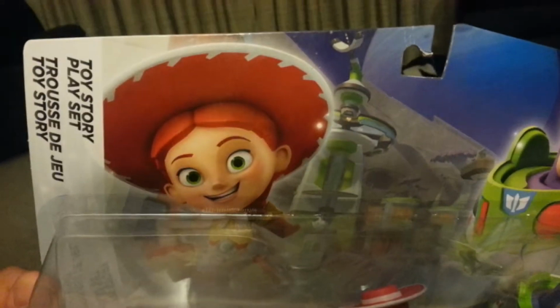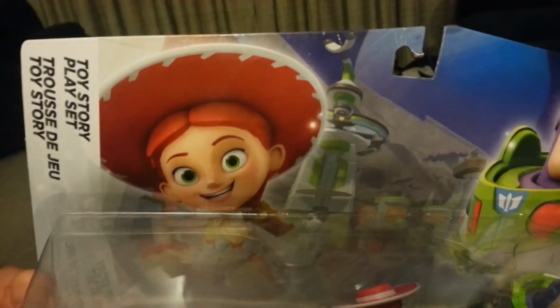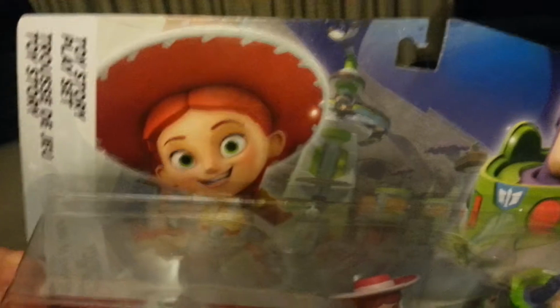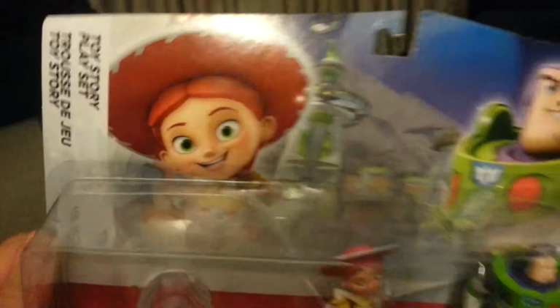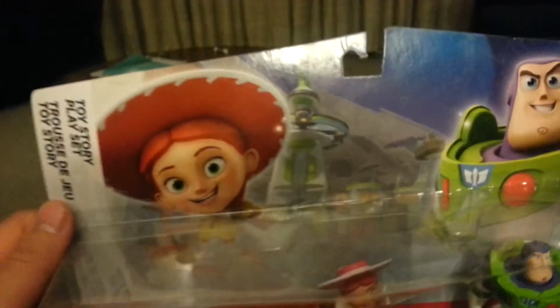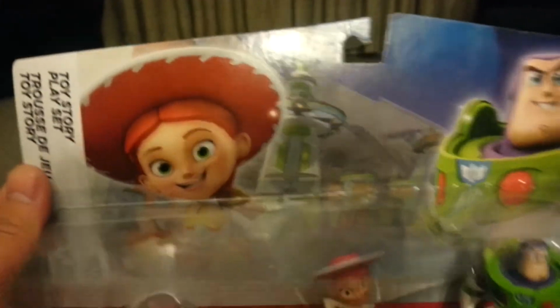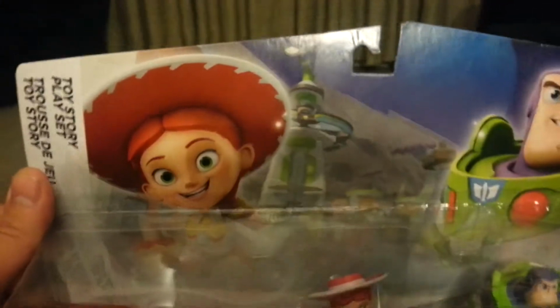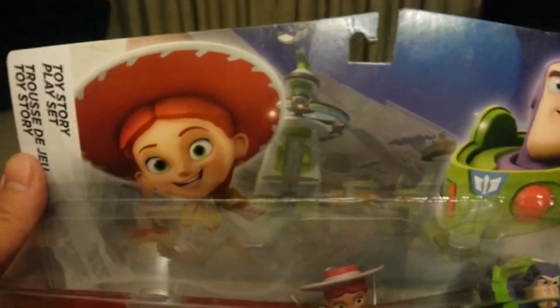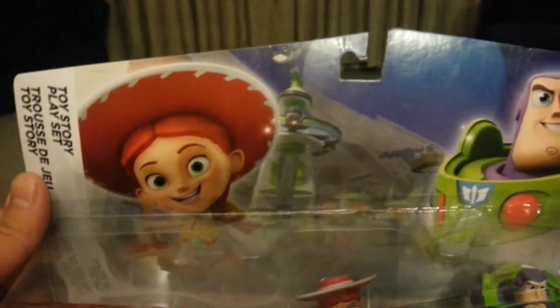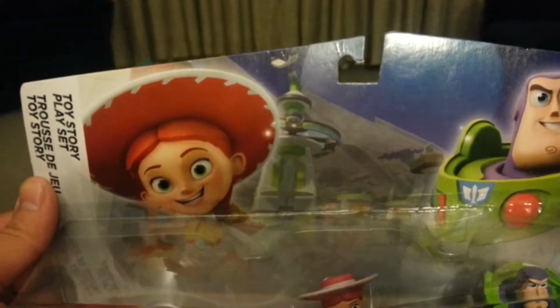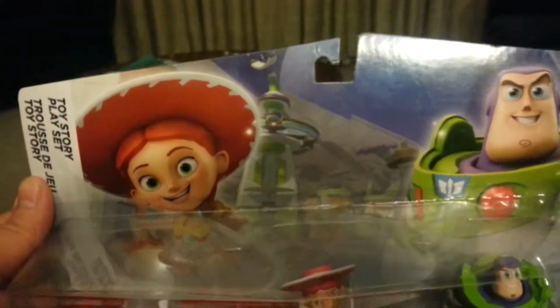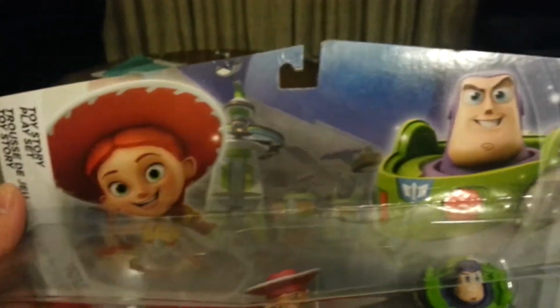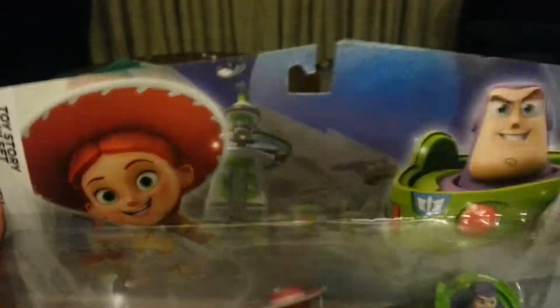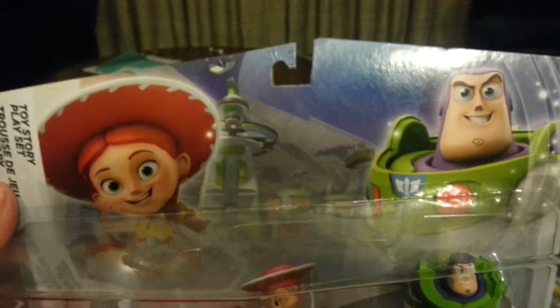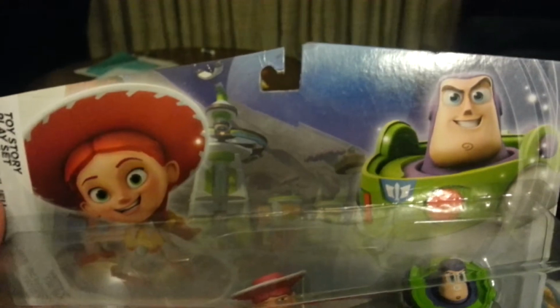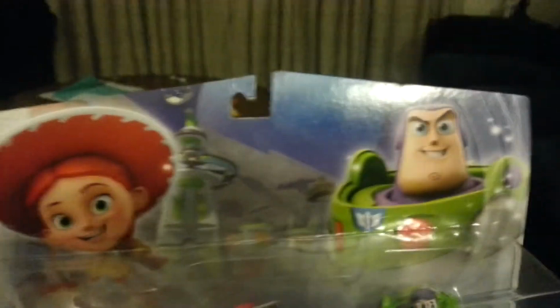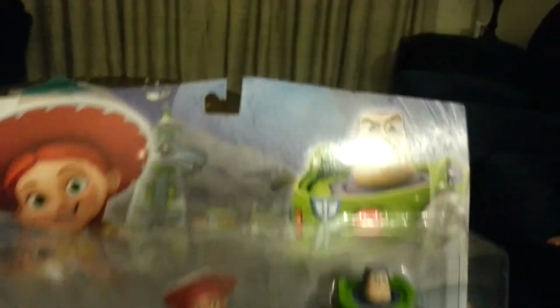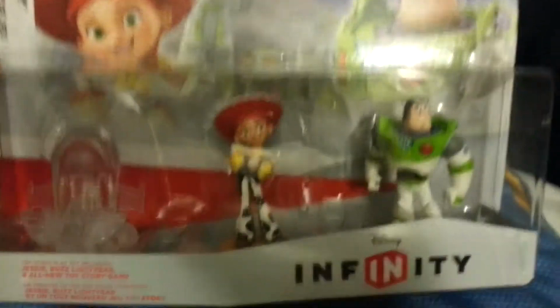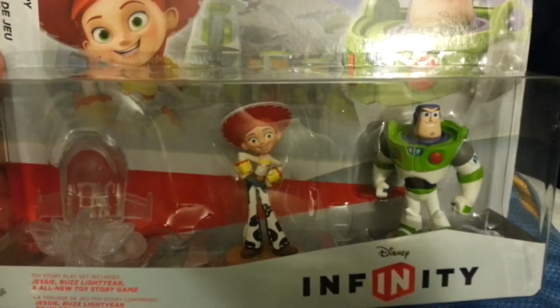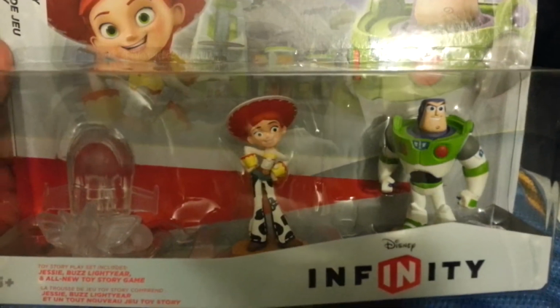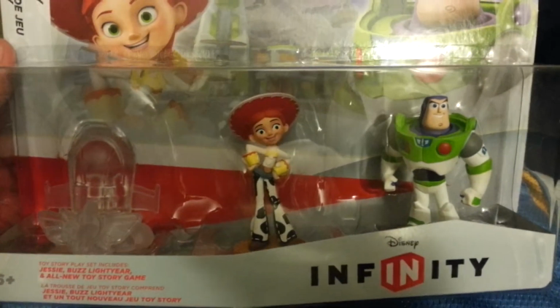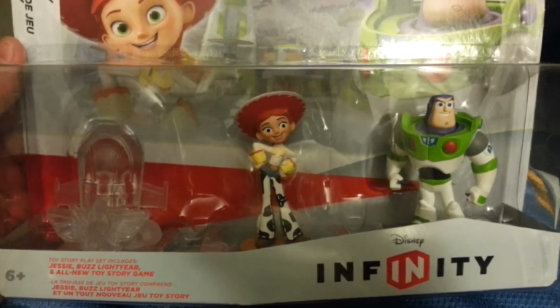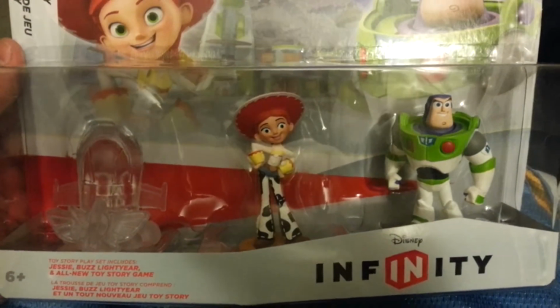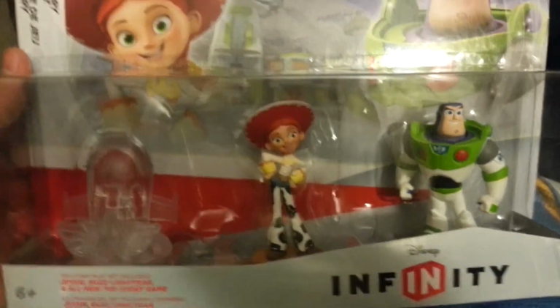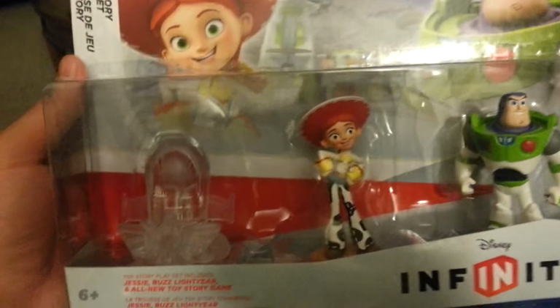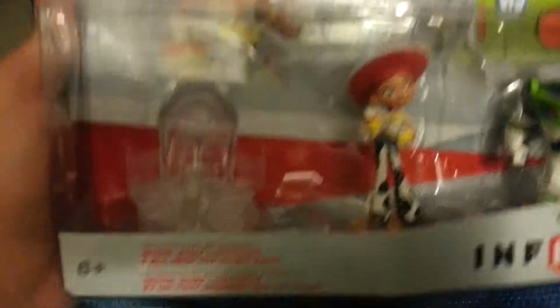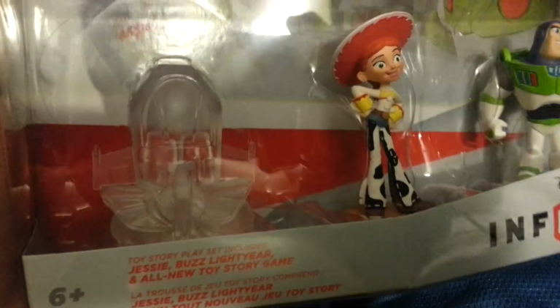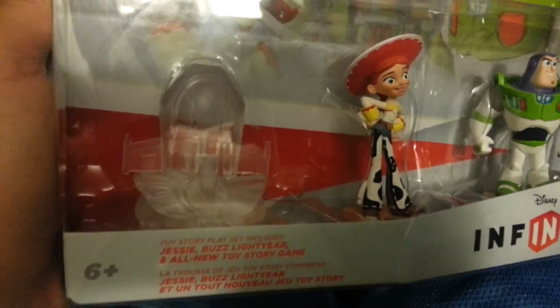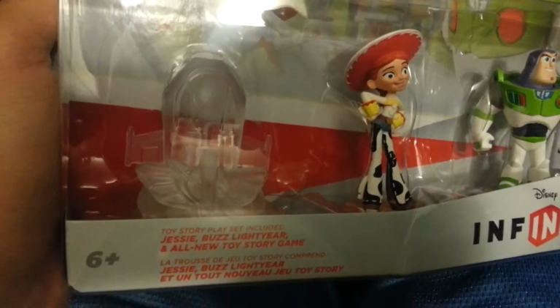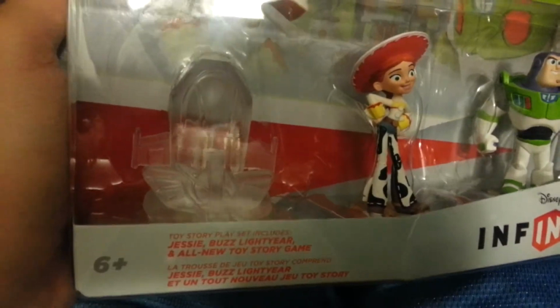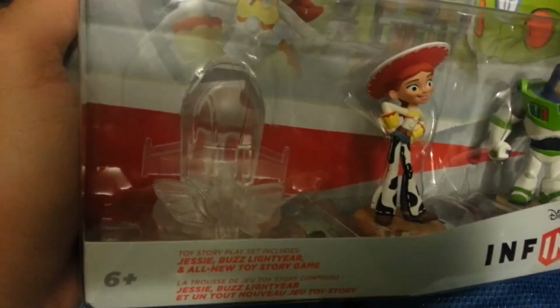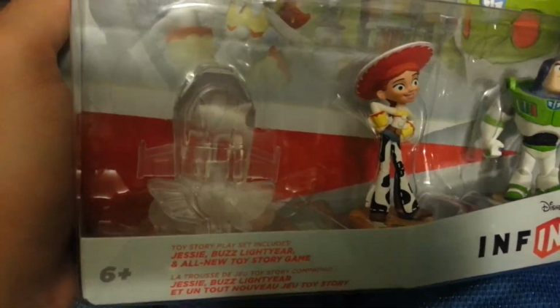This time we just picked it up at Walmart. It is the Toy Story playset — Buzz Lightyear and Jessie — and the Toy Story game playset piece.